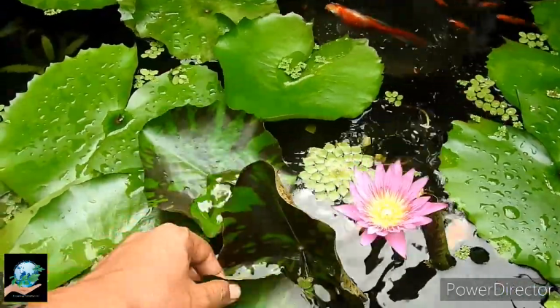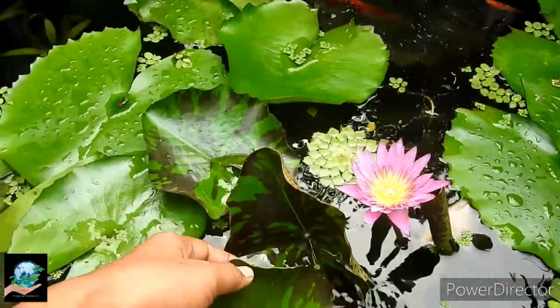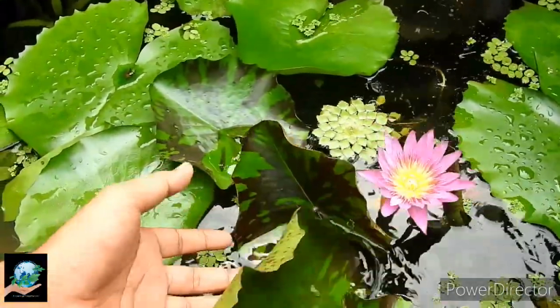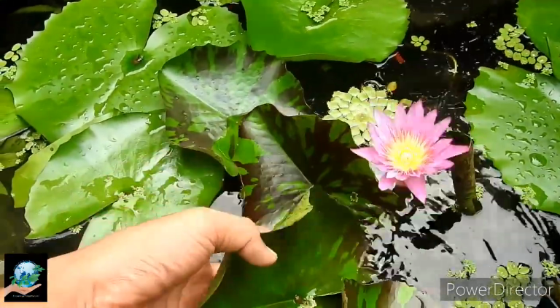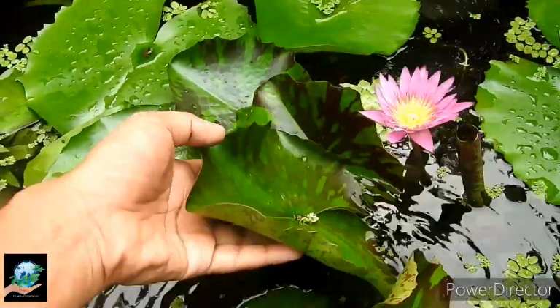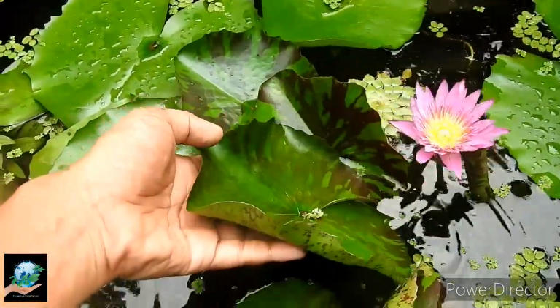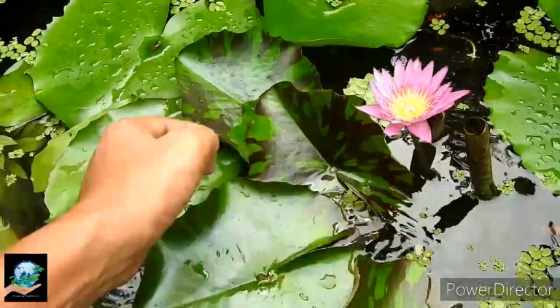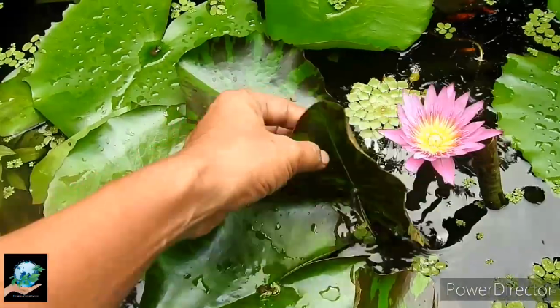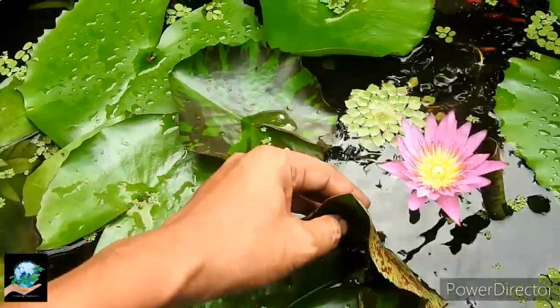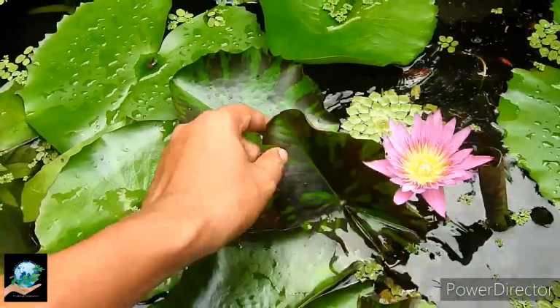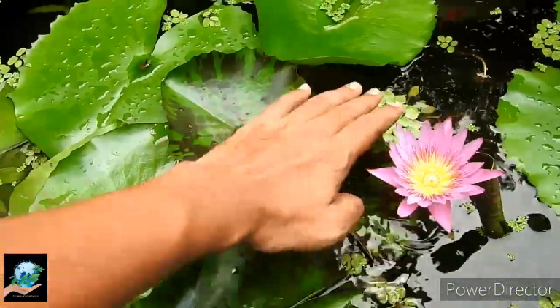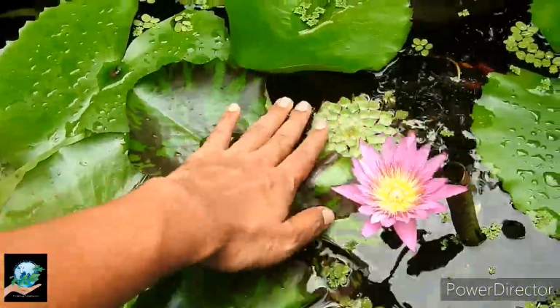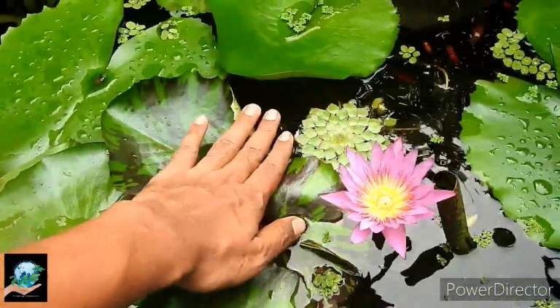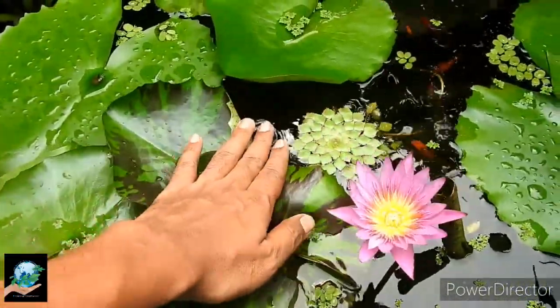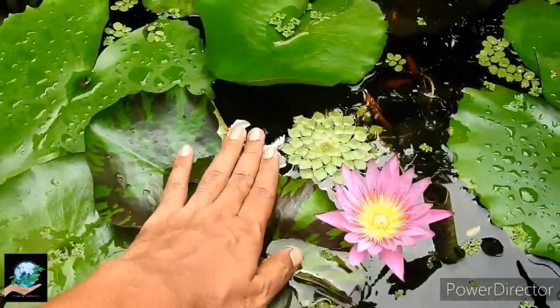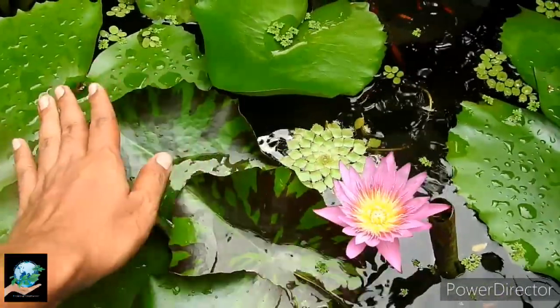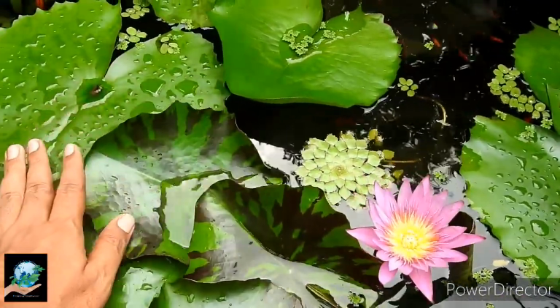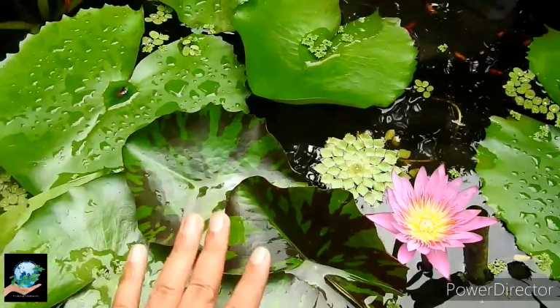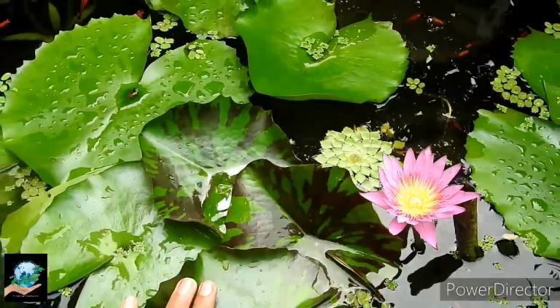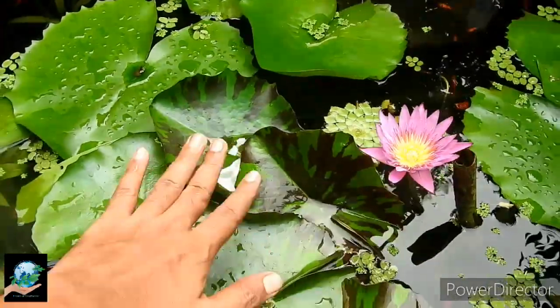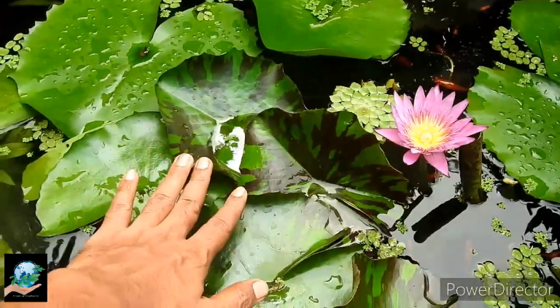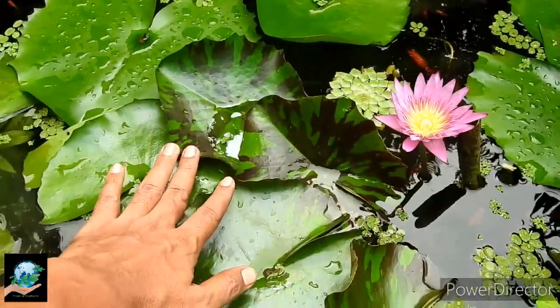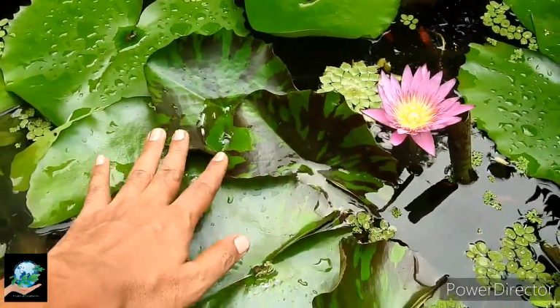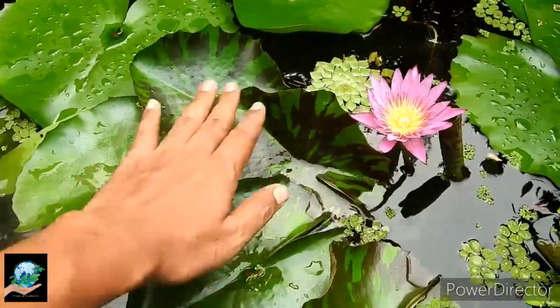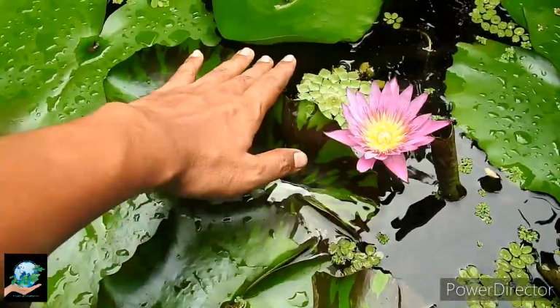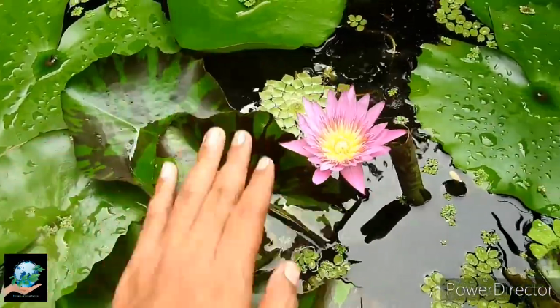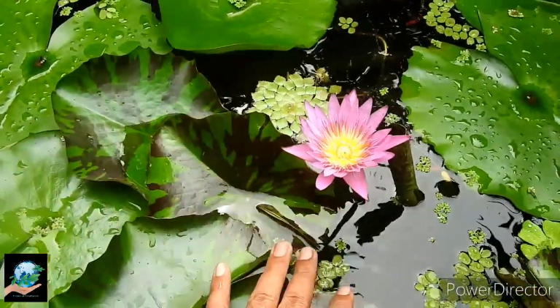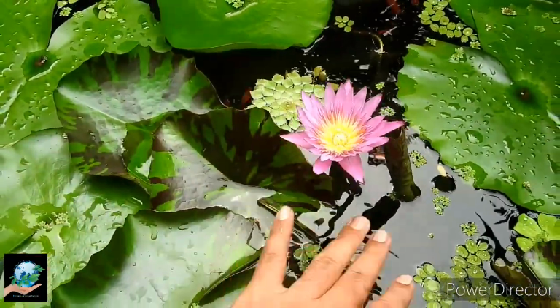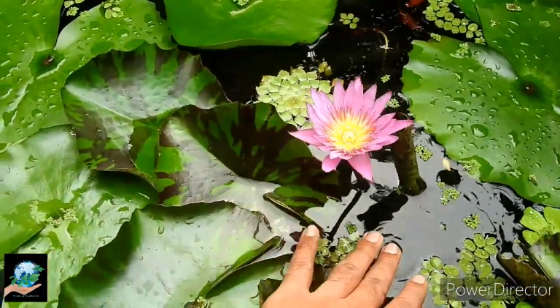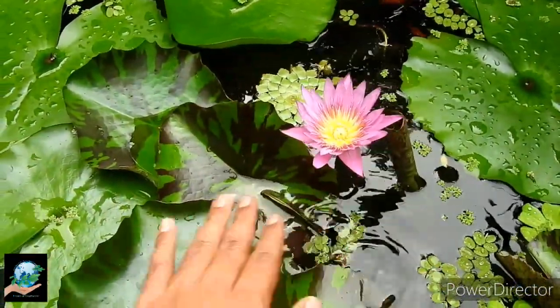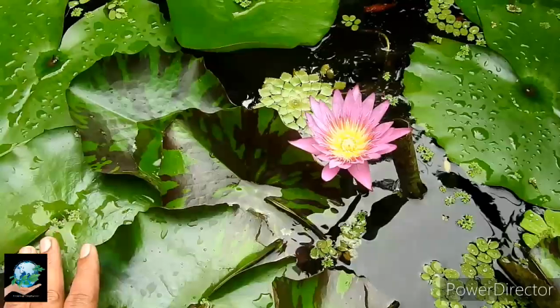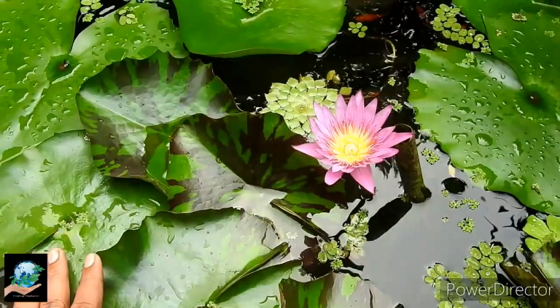I allow floating vegetation always because they protect the water from direct heat of the sun, and they also work as hiding places for tiny fish.